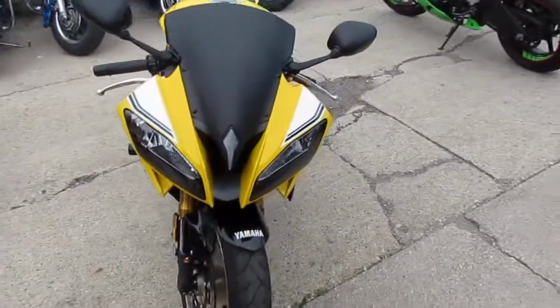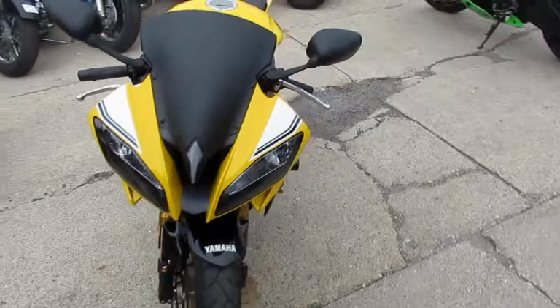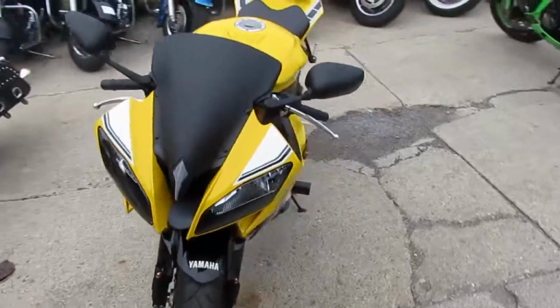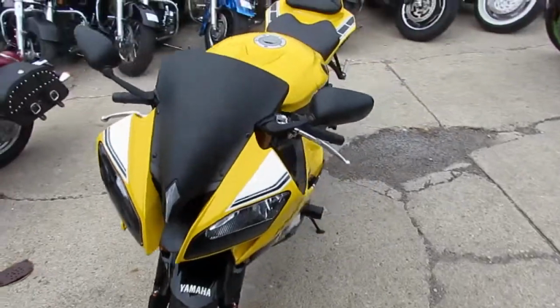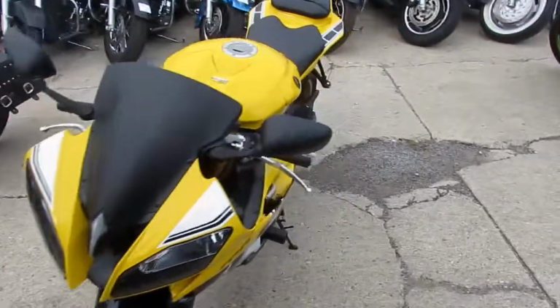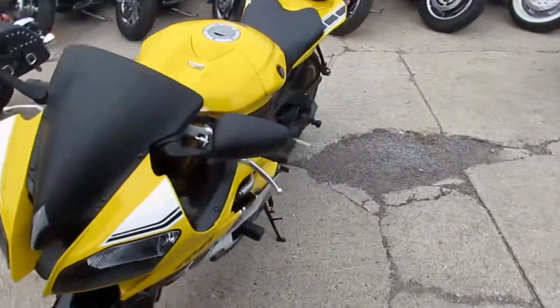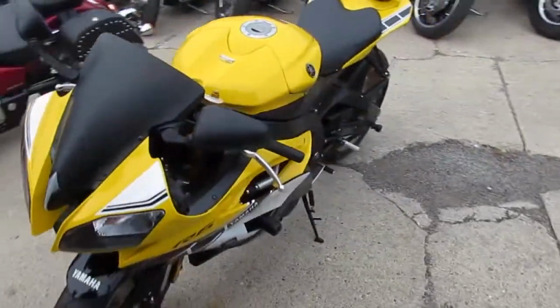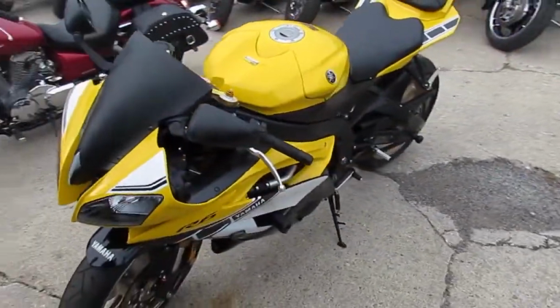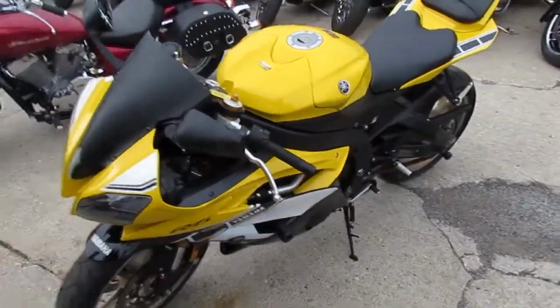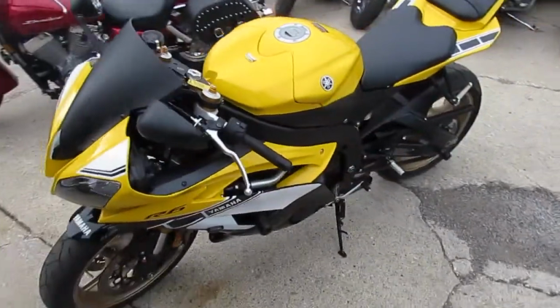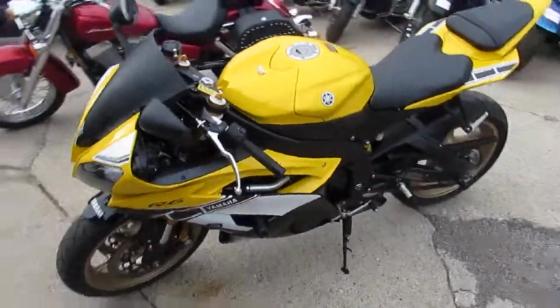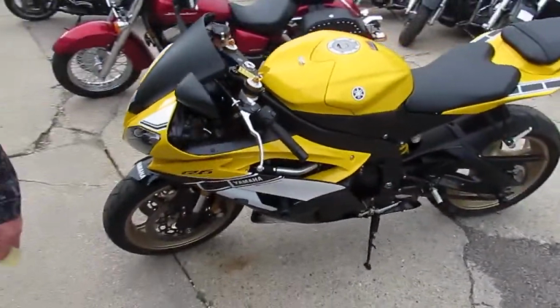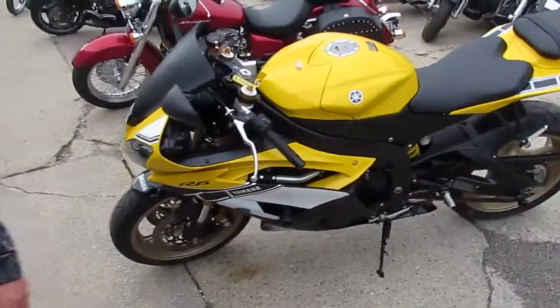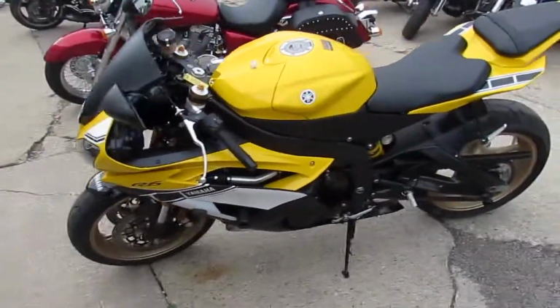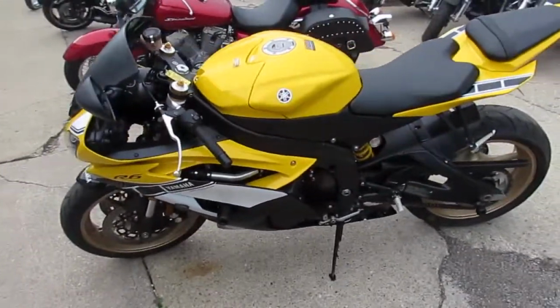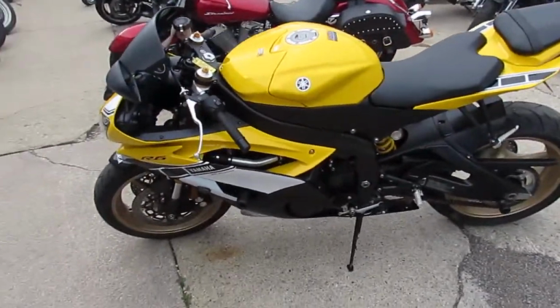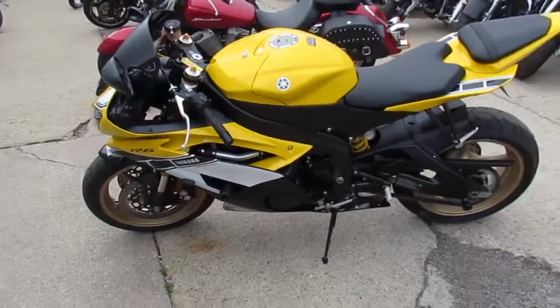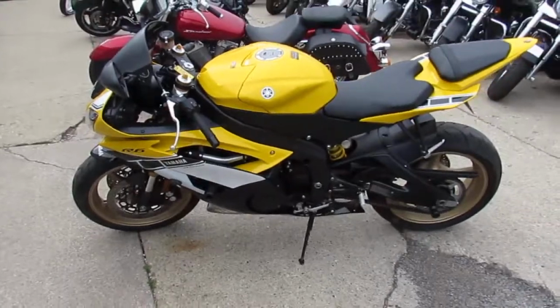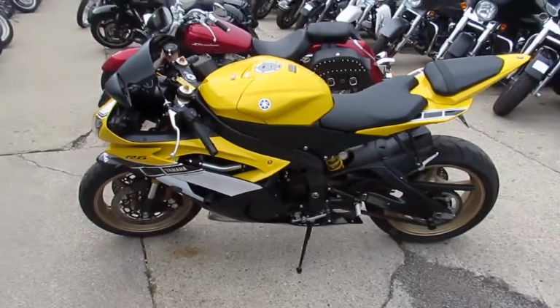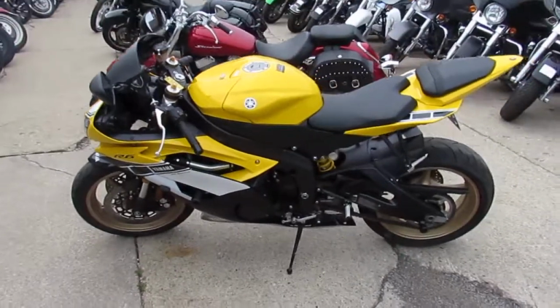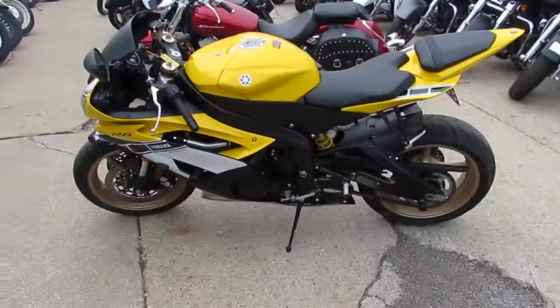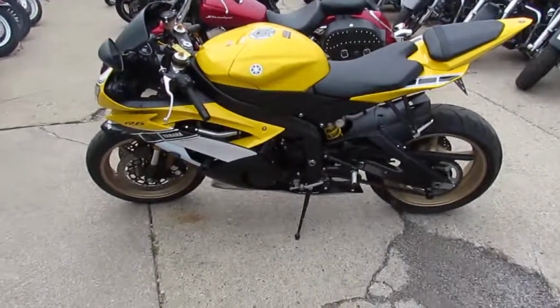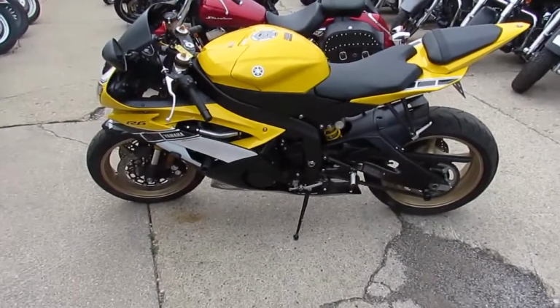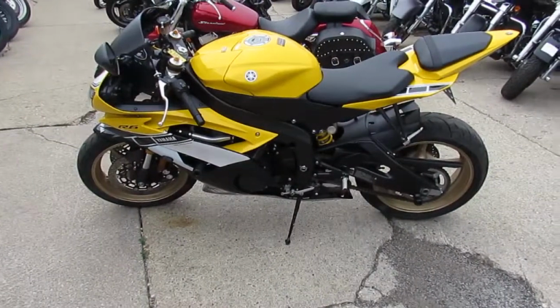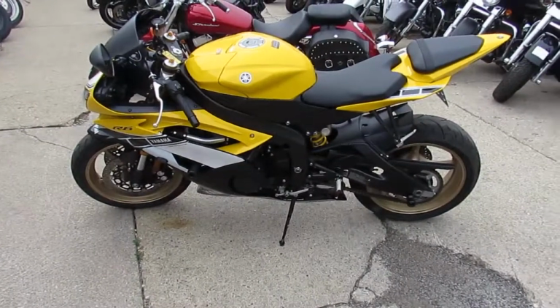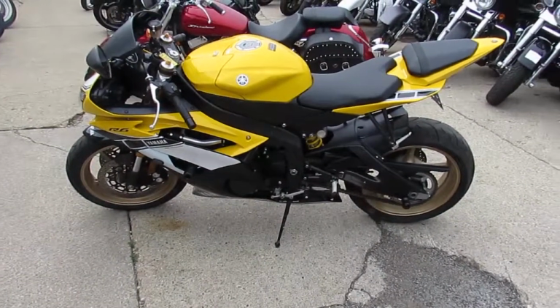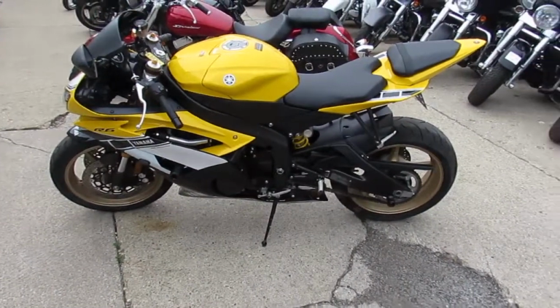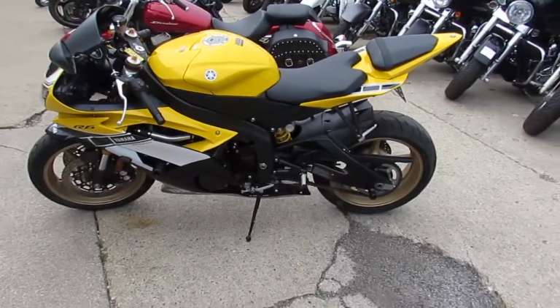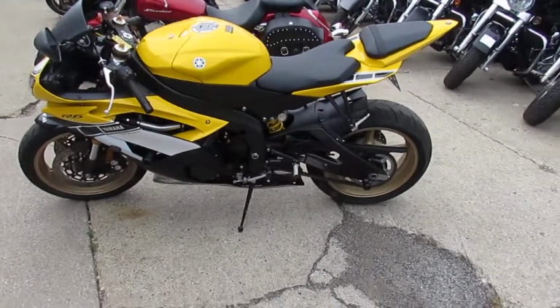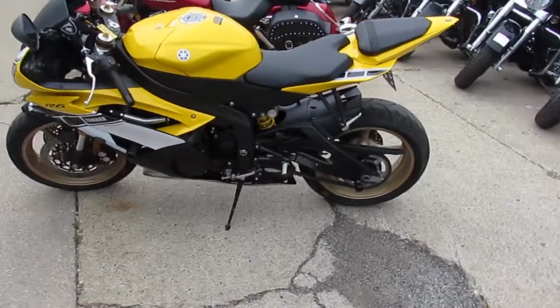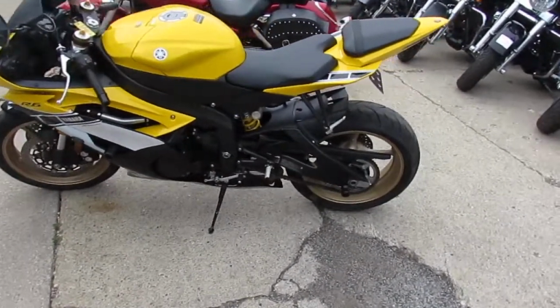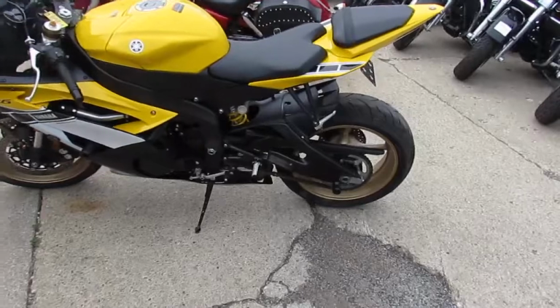Bike only has 2,317 miles. This thing's got over $3,000 worth of extras in it. These things are hard to find. It's just been serviced at an authorized Yamaha dealership.